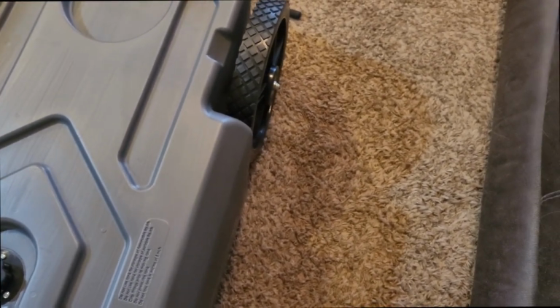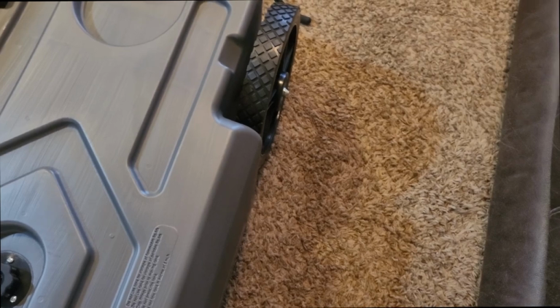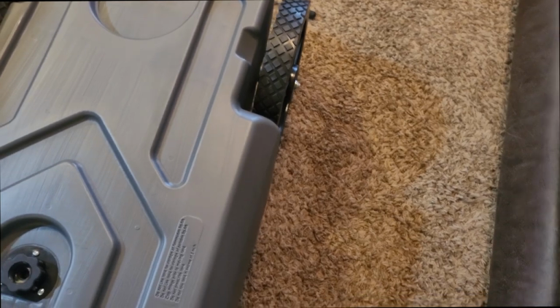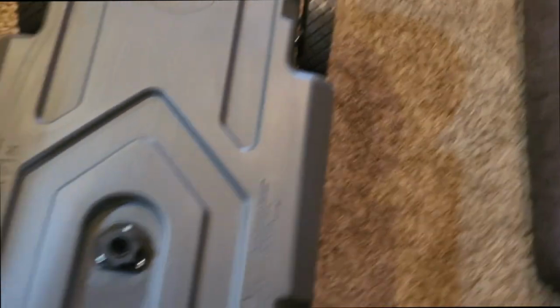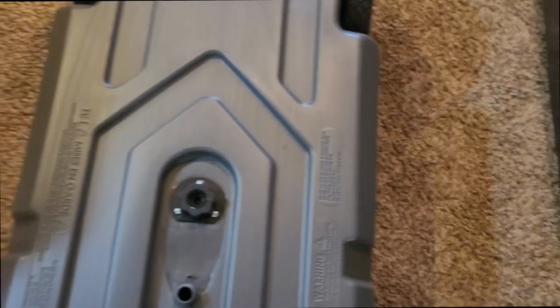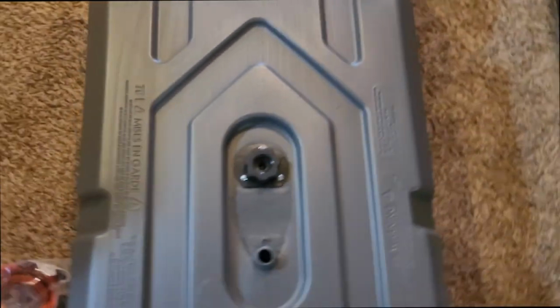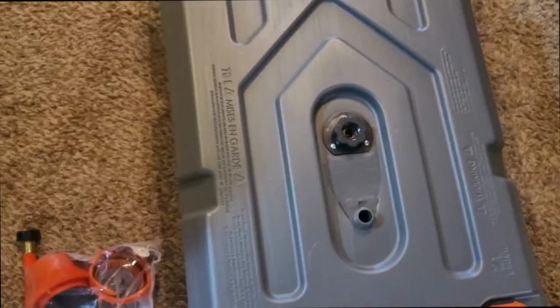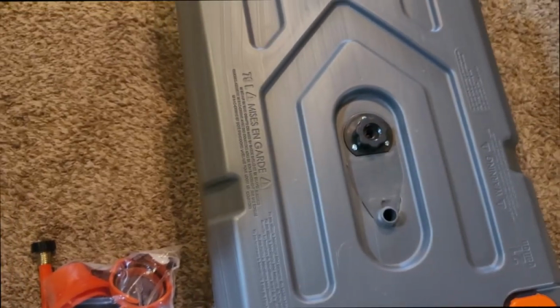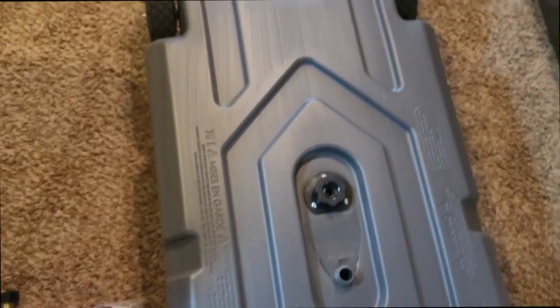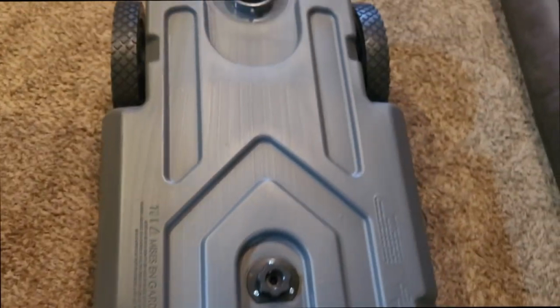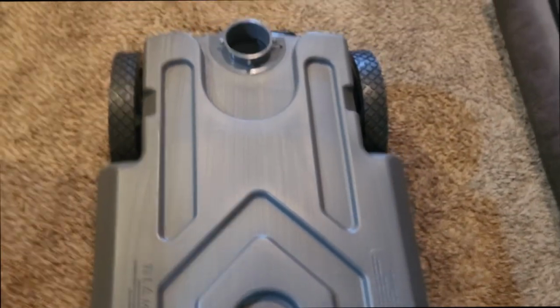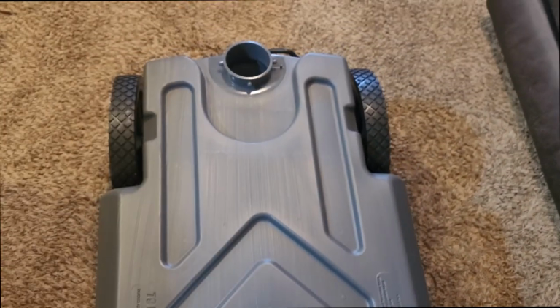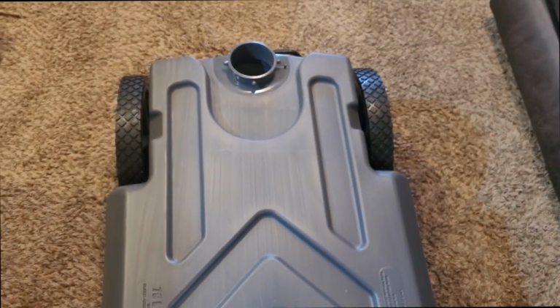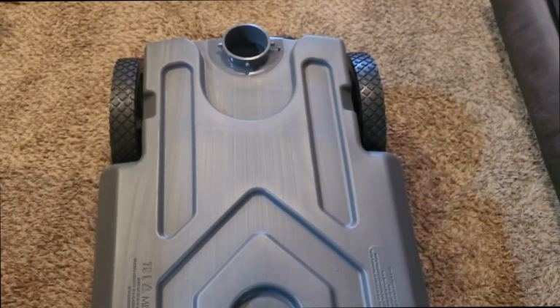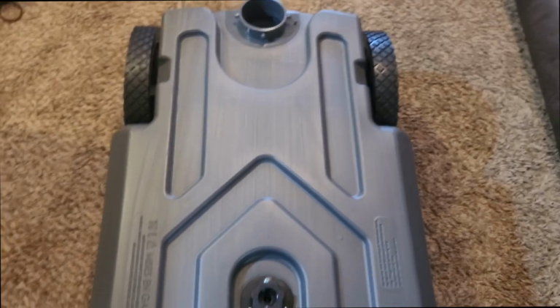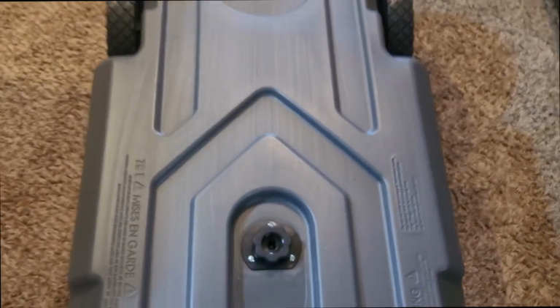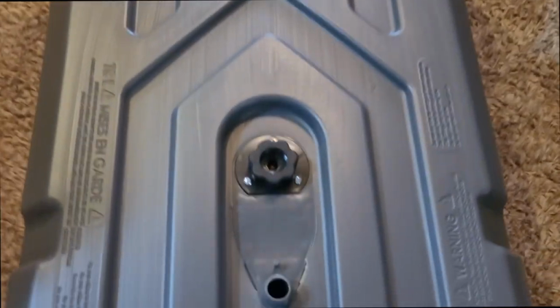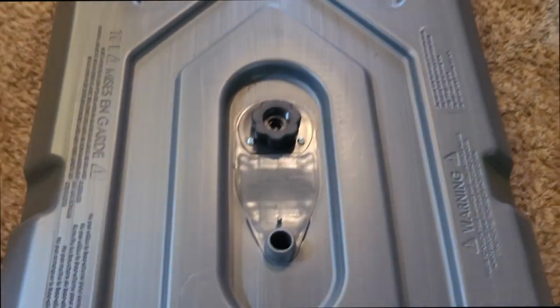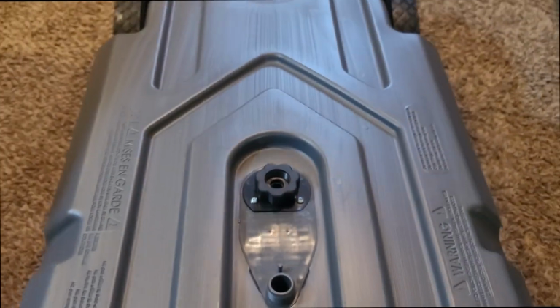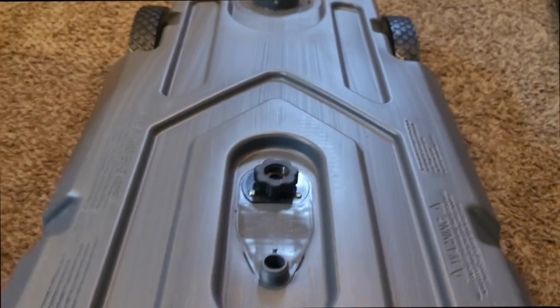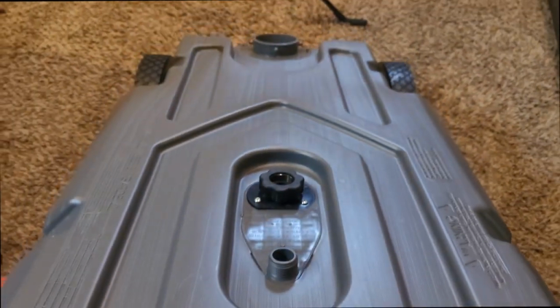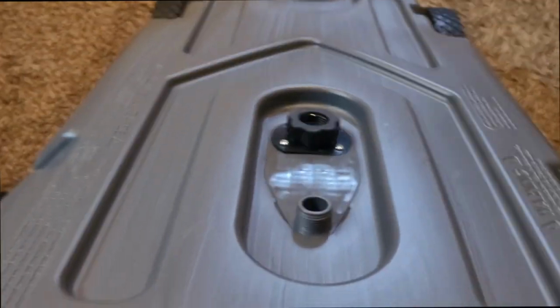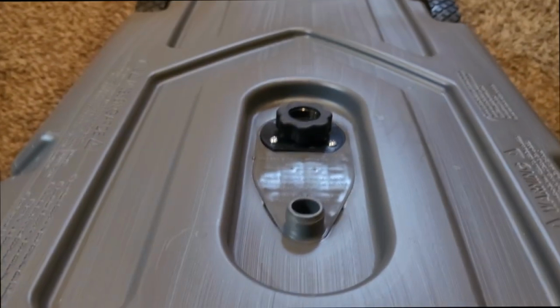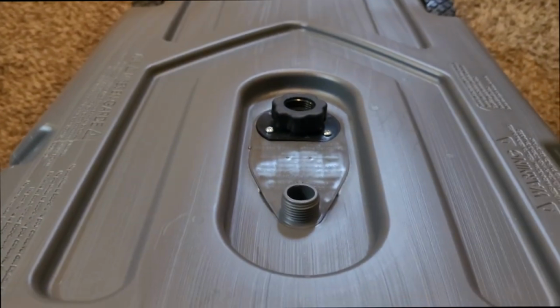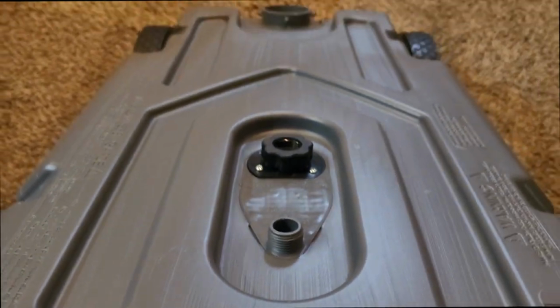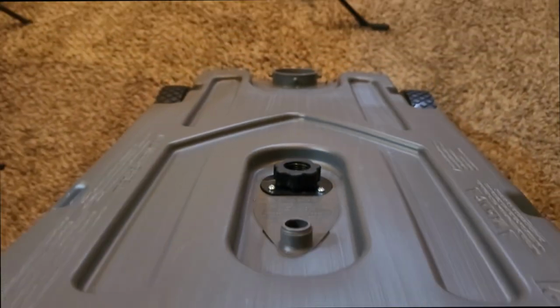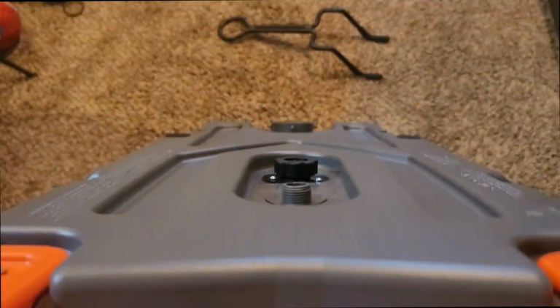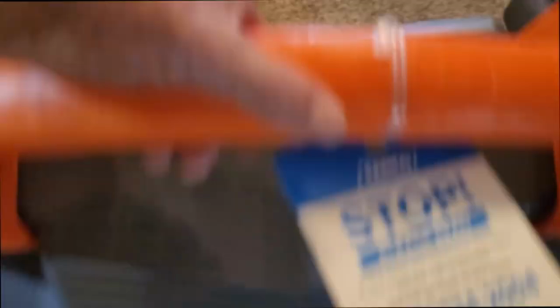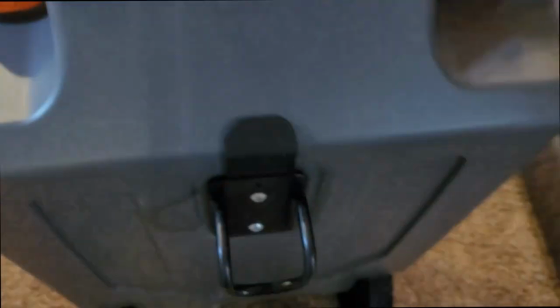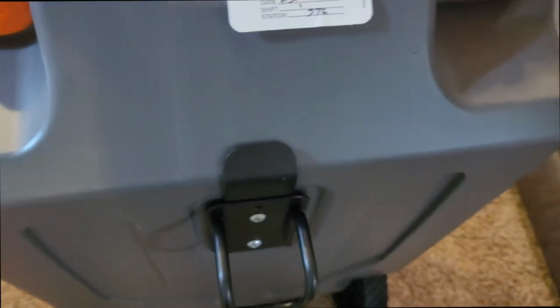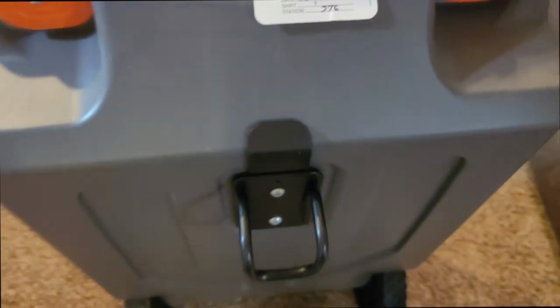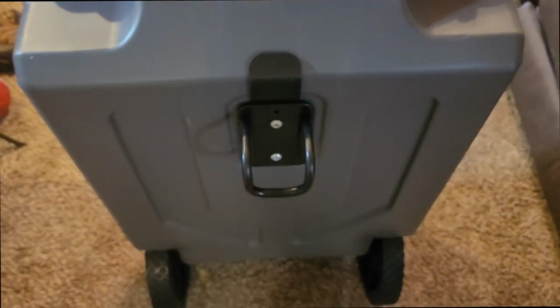Some of these tanks you can get with a little side valve that you pull up to empty, but this one doesn't have that. You would just hook your hose up there and then lift — you're going to take this cap off so you get air through there — and just let it drain.